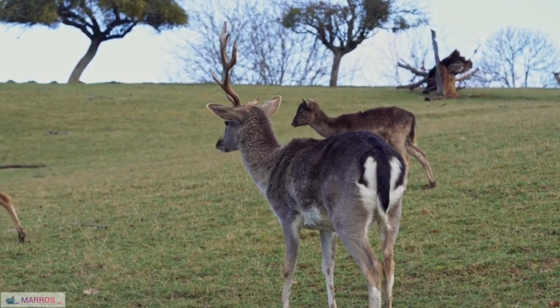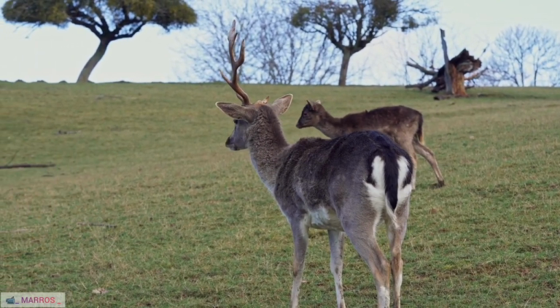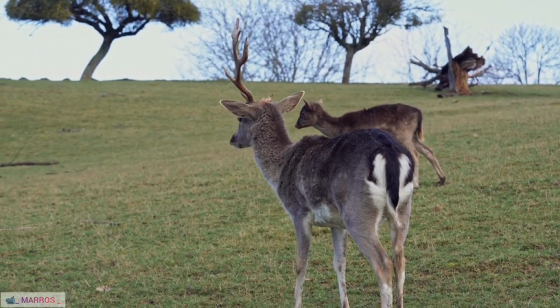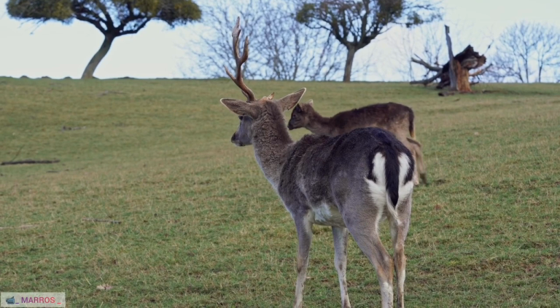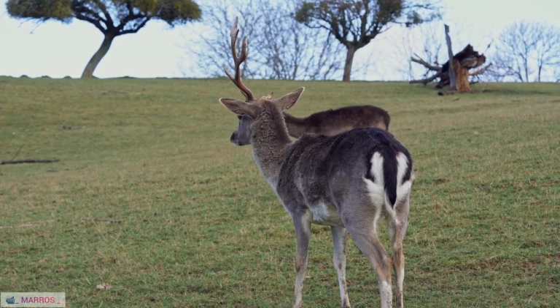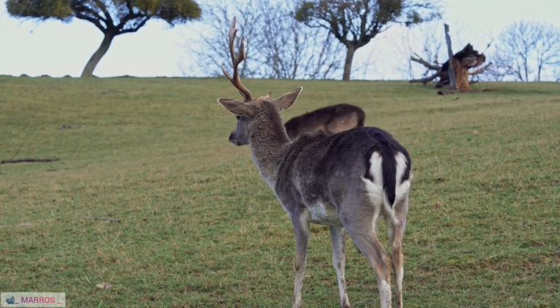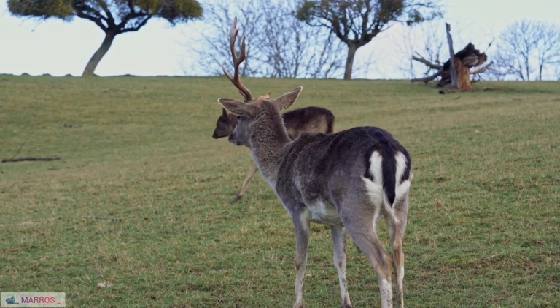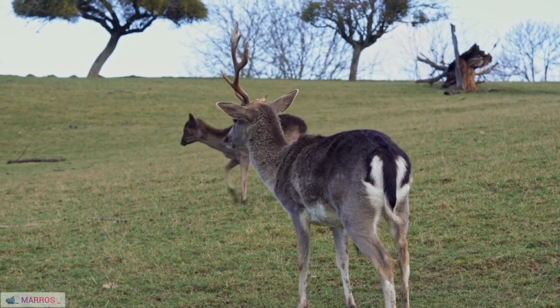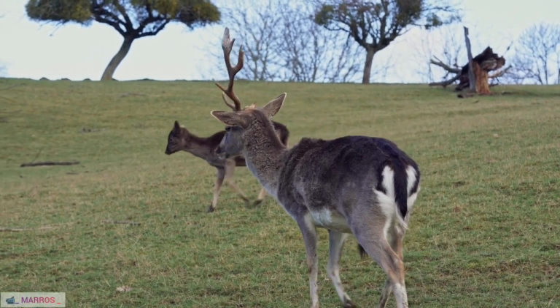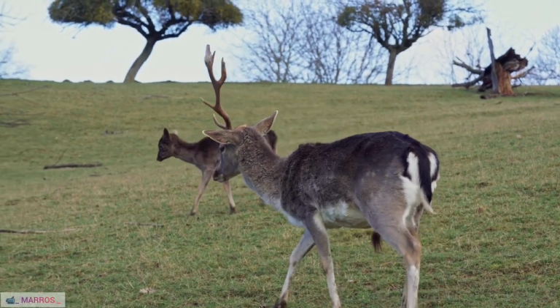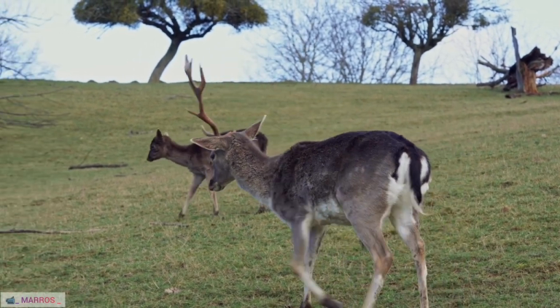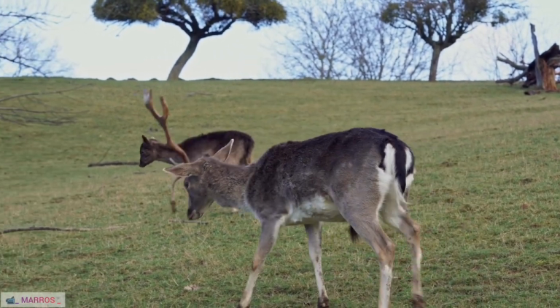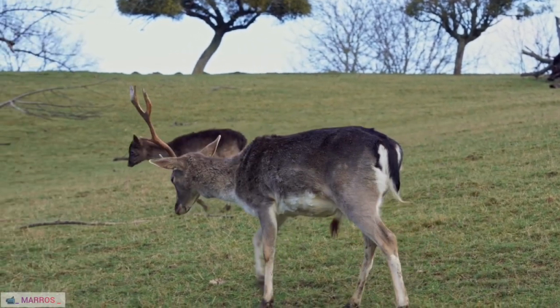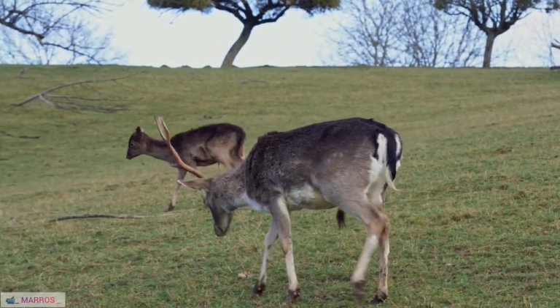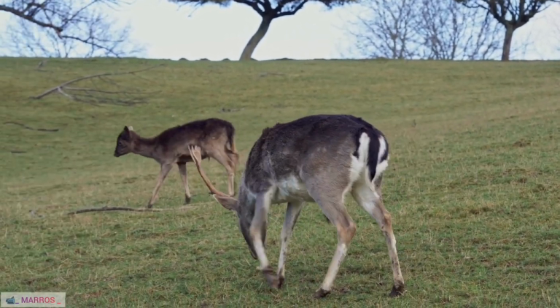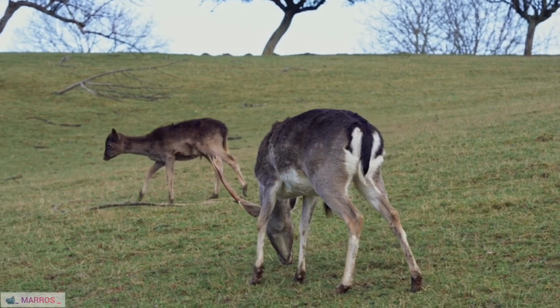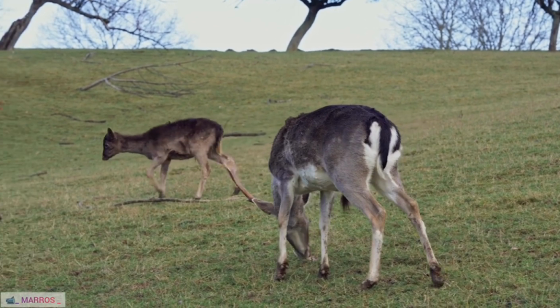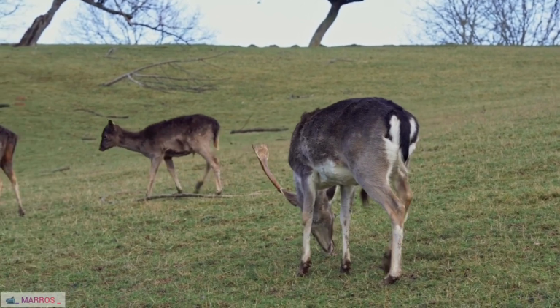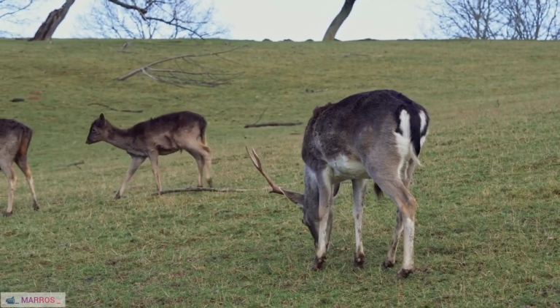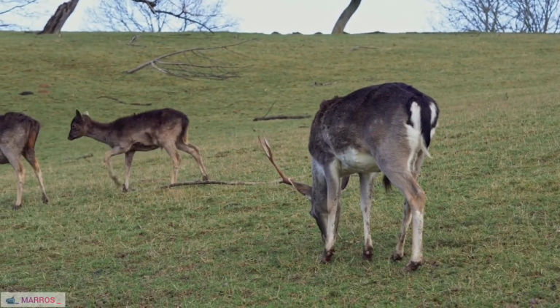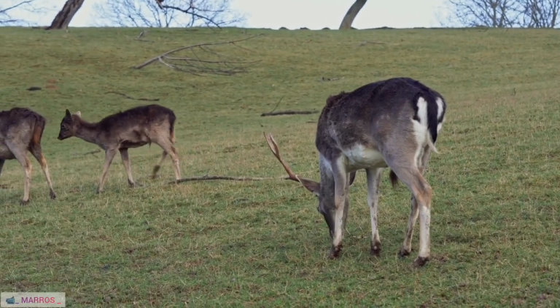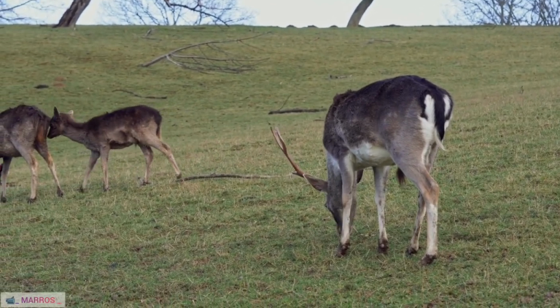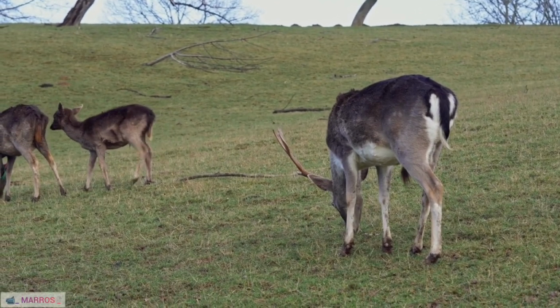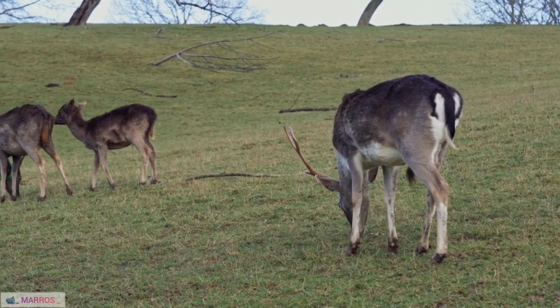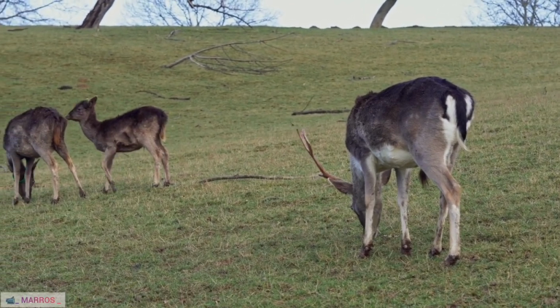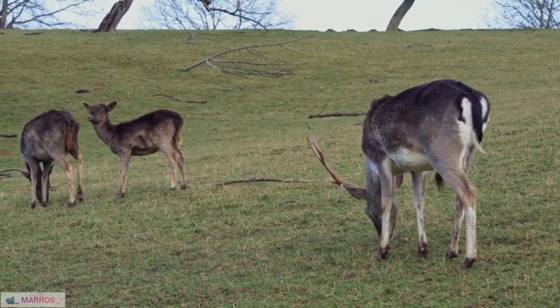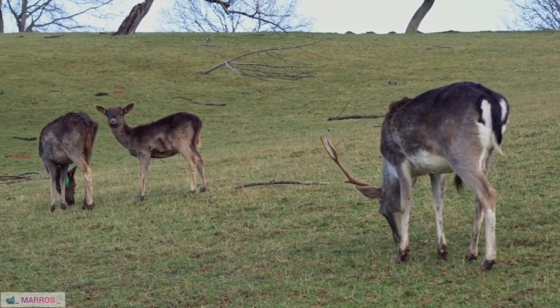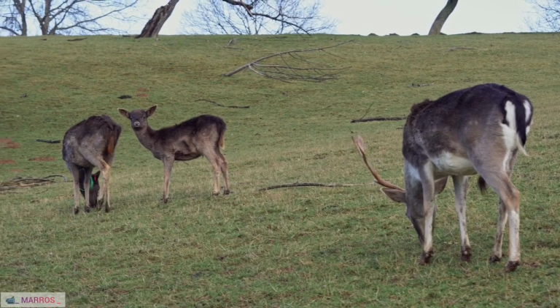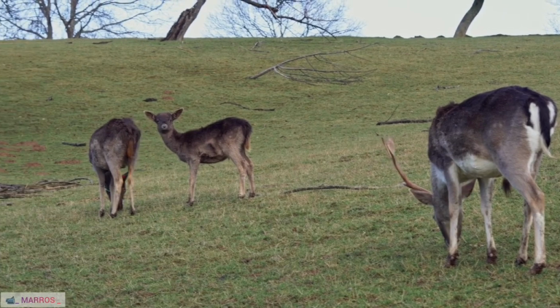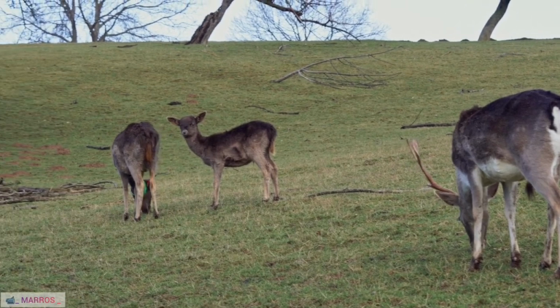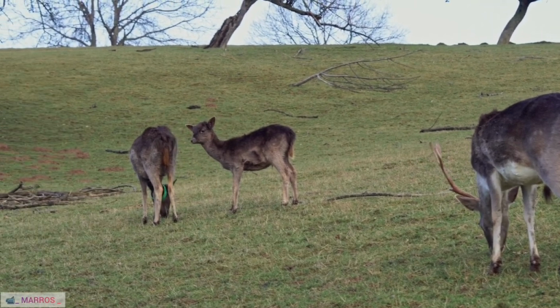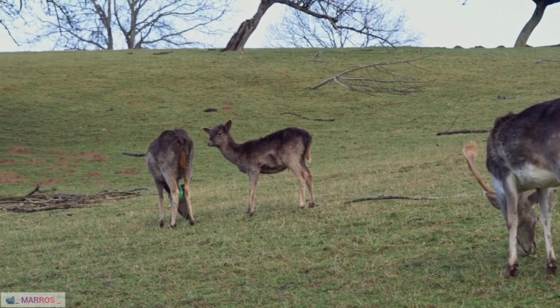21. Reindeer and Climate Change Adaptations. Reindeer have shown adaptive behaviors to climate change, such as altering migration patterns or adjusting calving times in response to shifting environmental conditions.